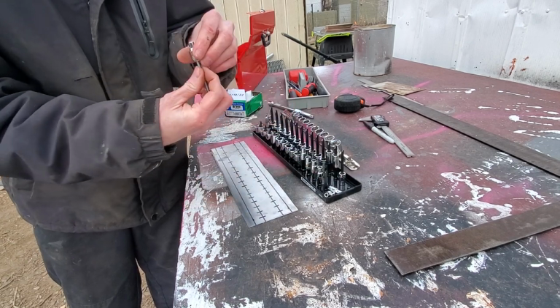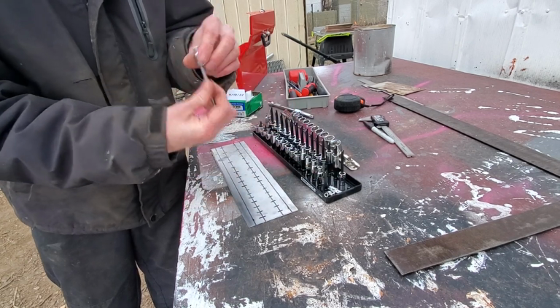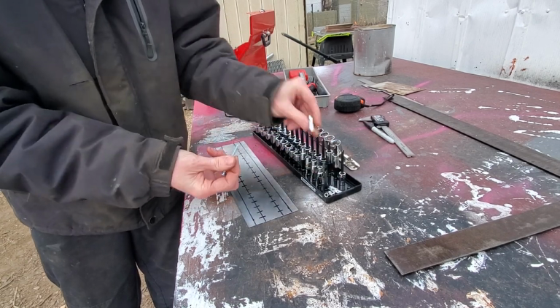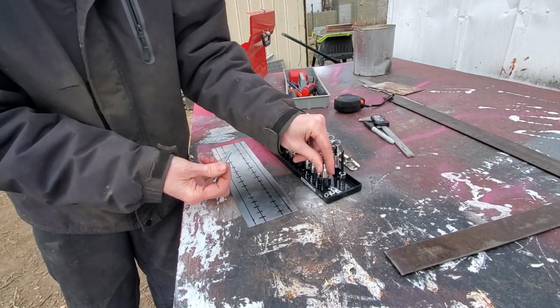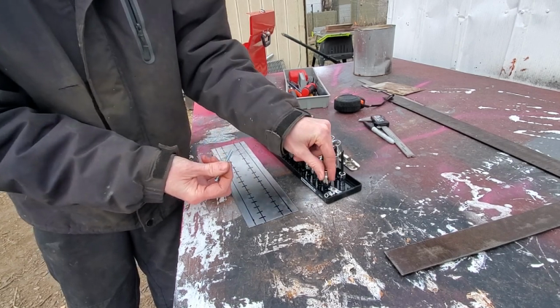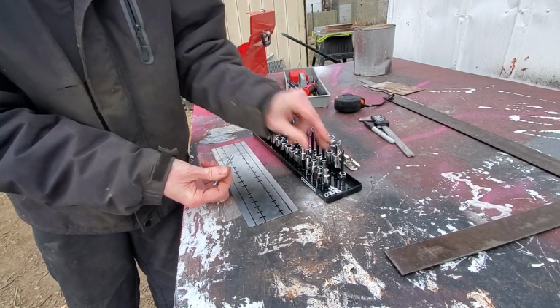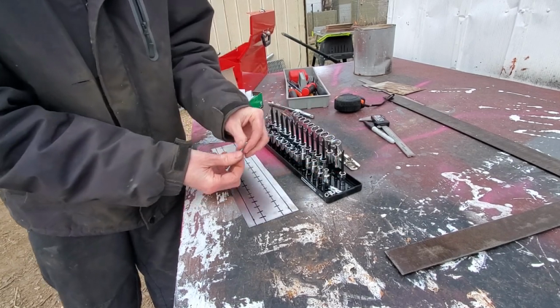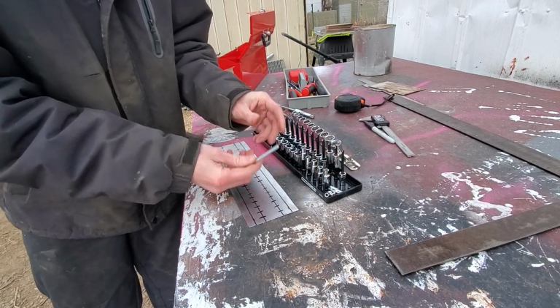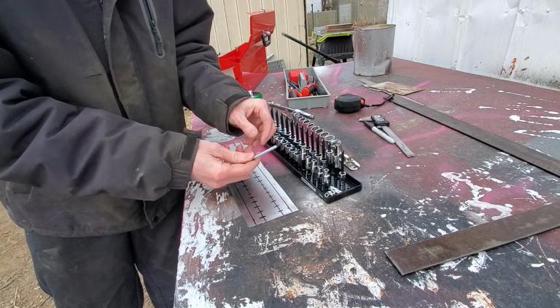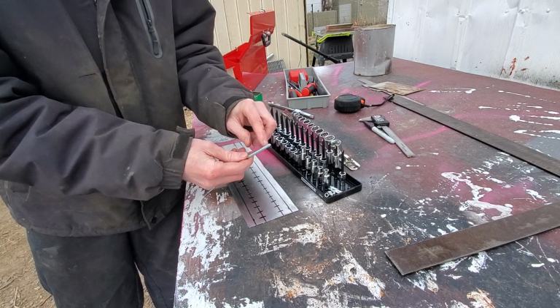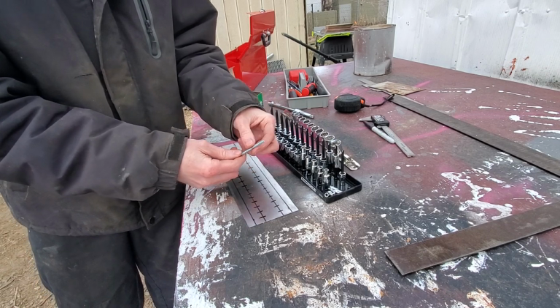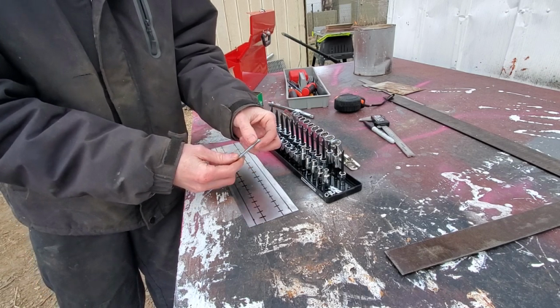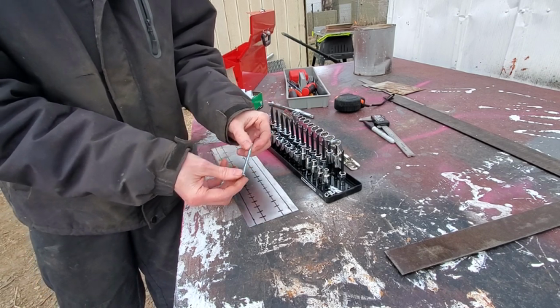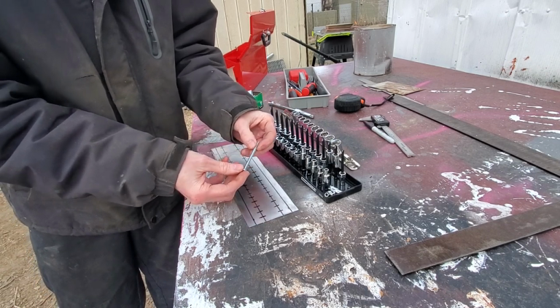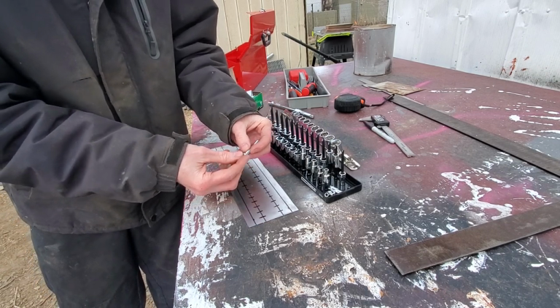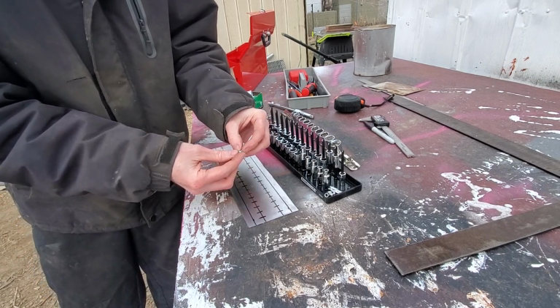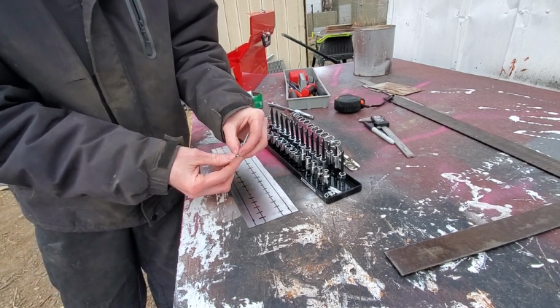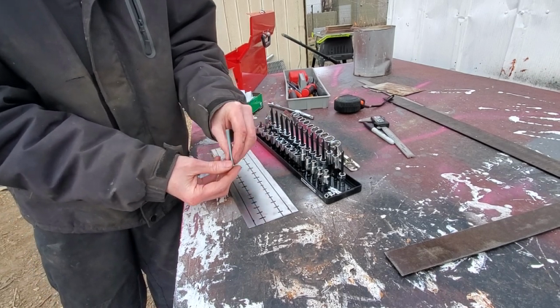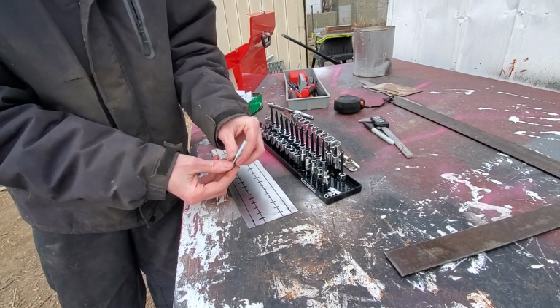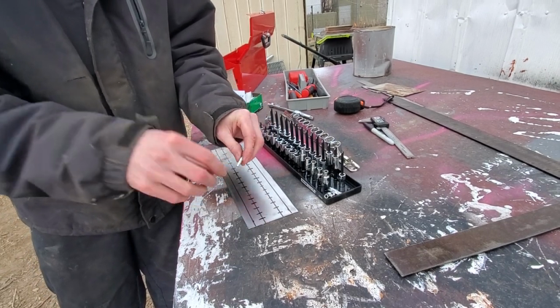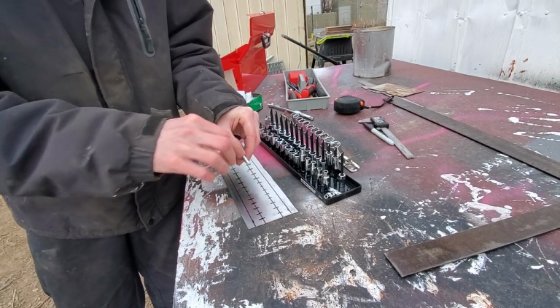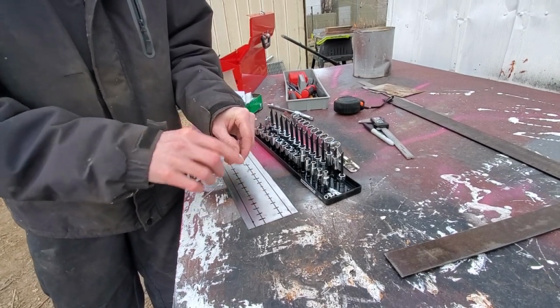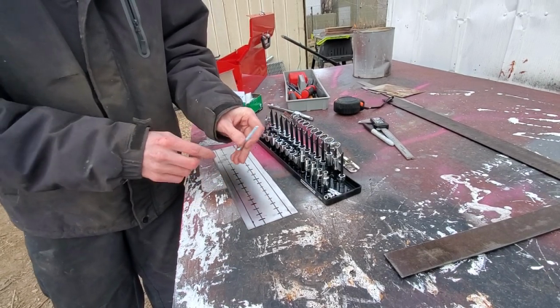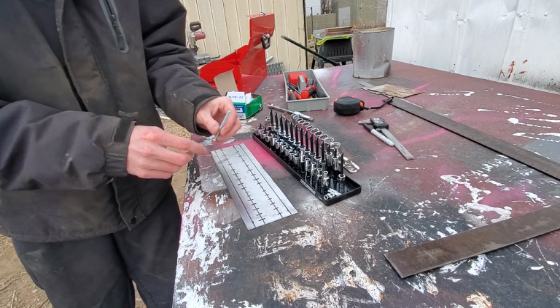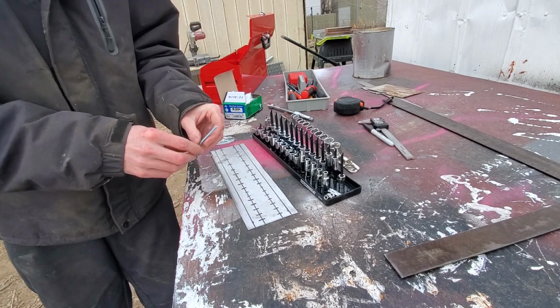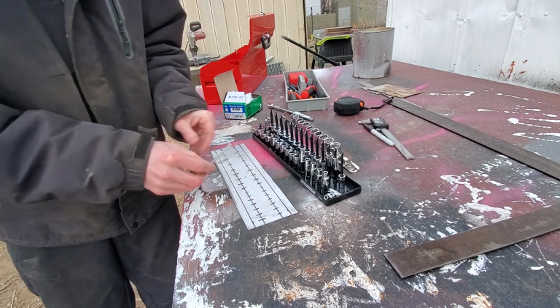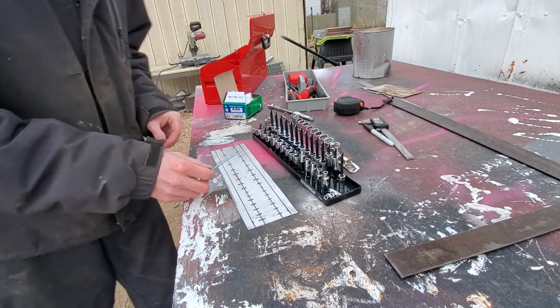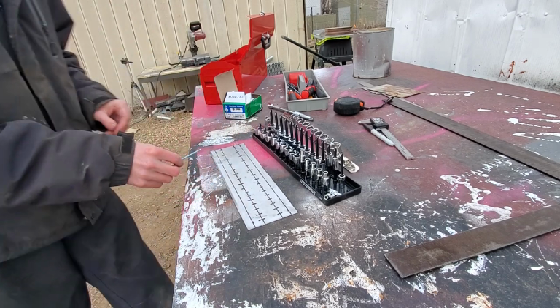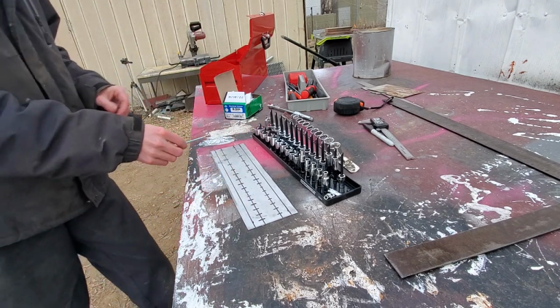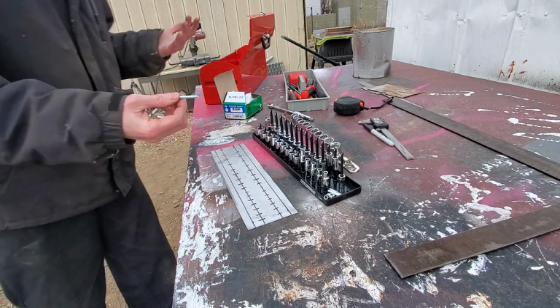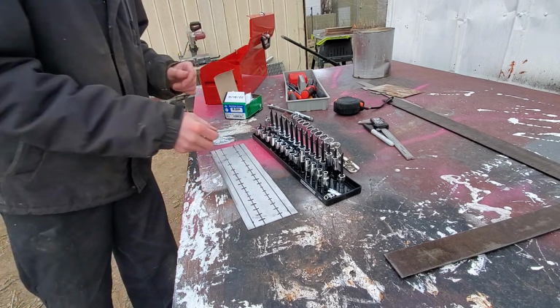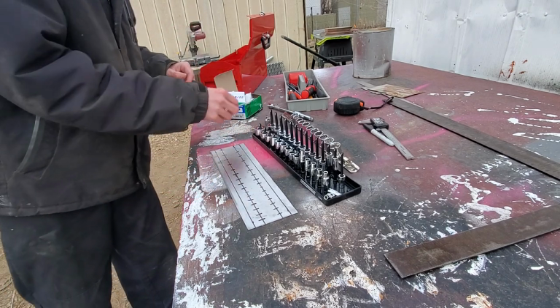Most of the other ones will be good. For the ones that aren't, I'll pre-install the nut and then kind of grind it down. So, time to do some drilling.